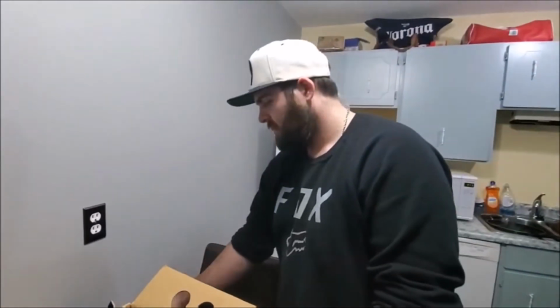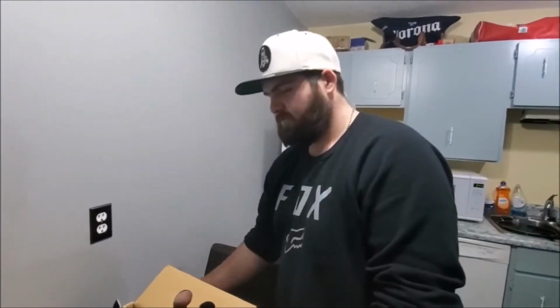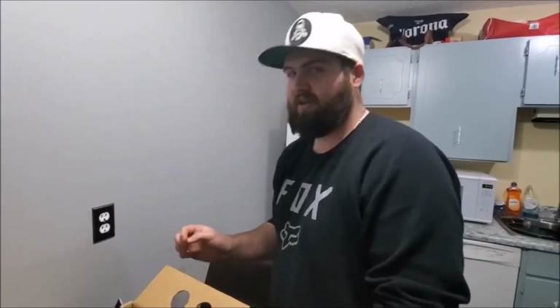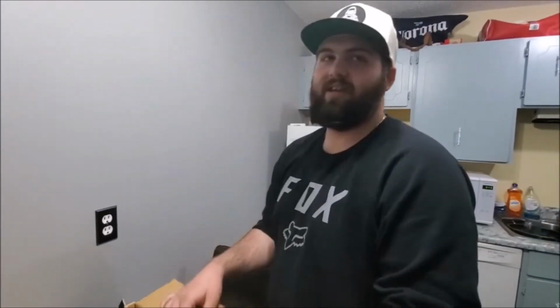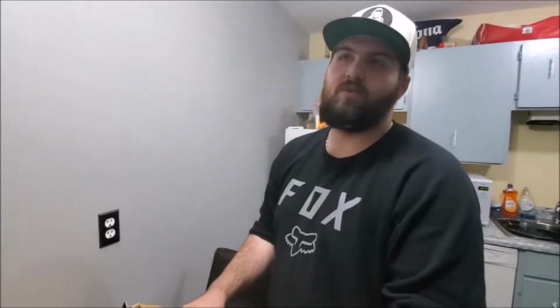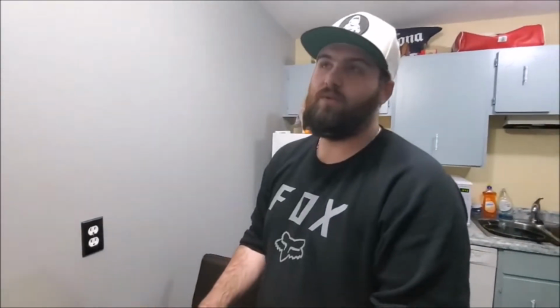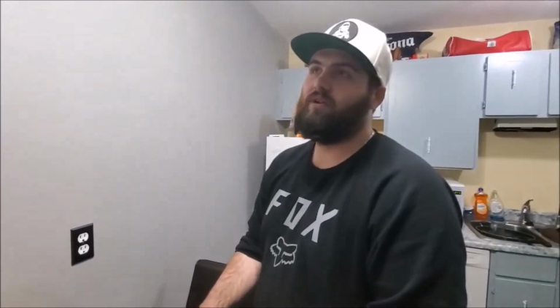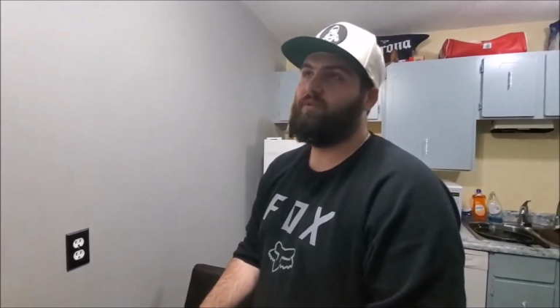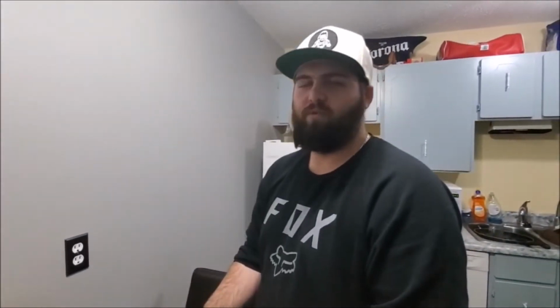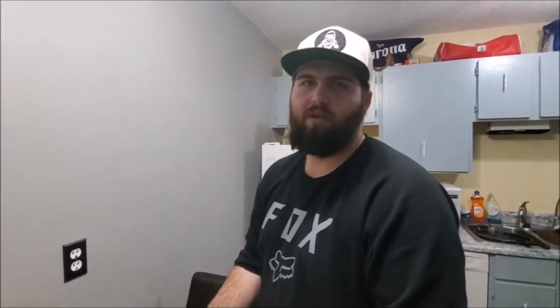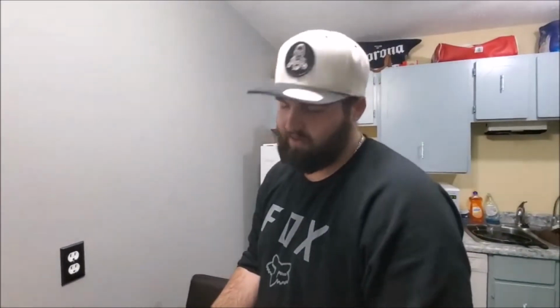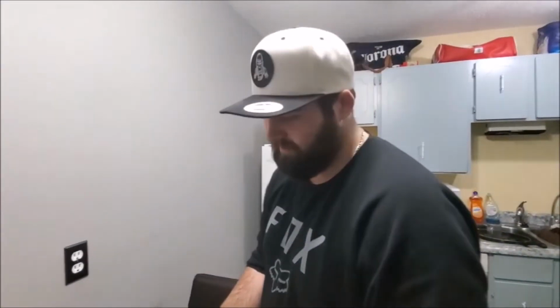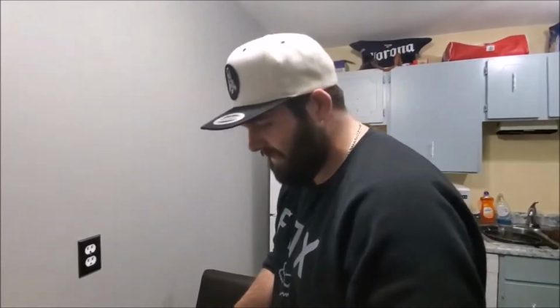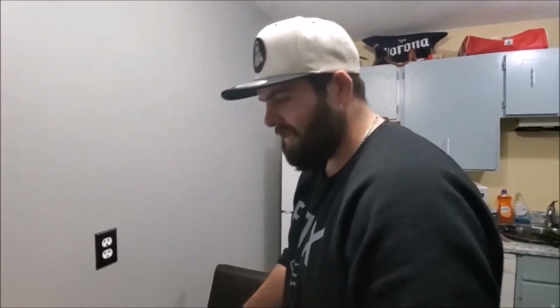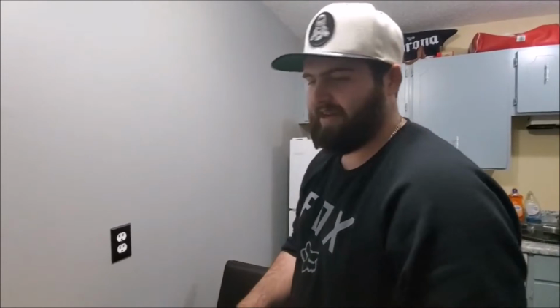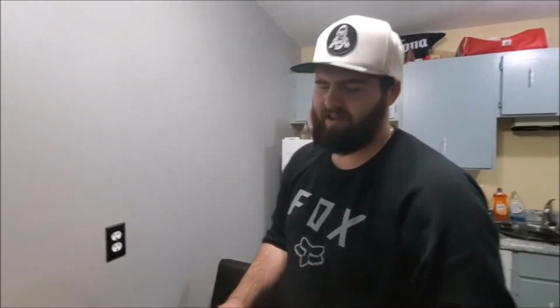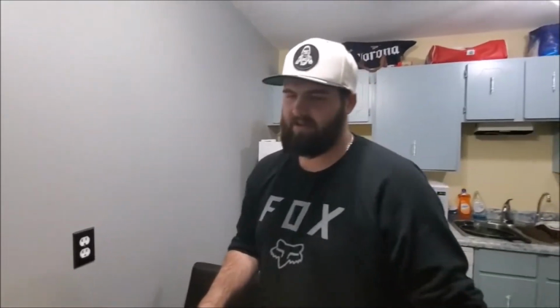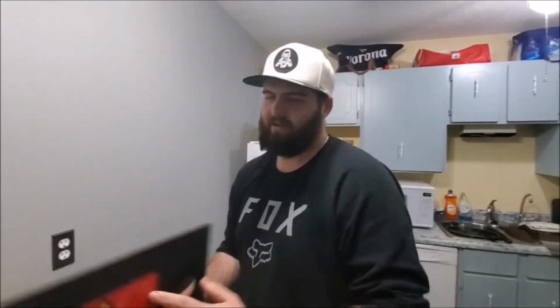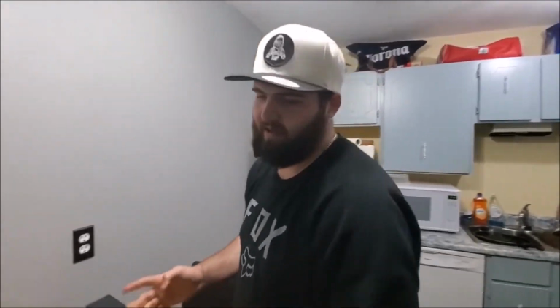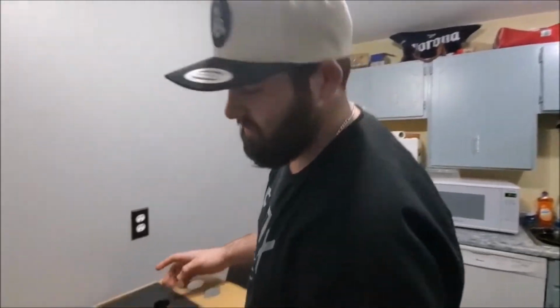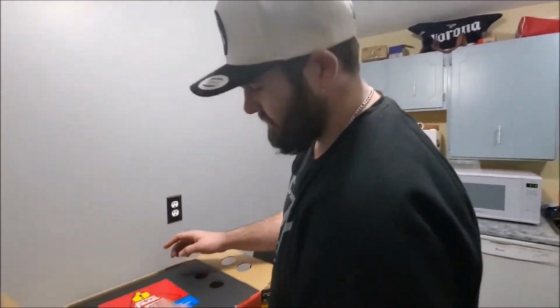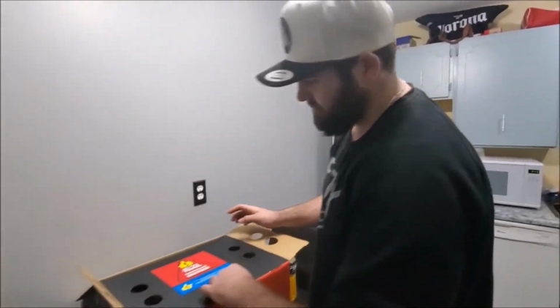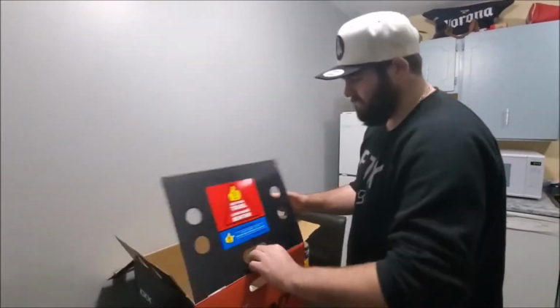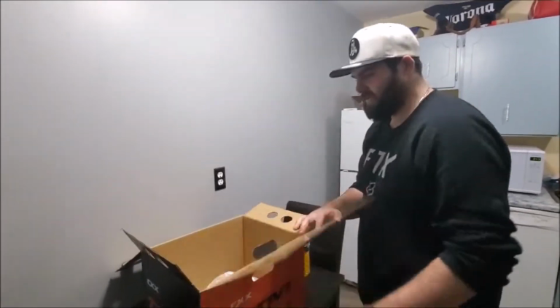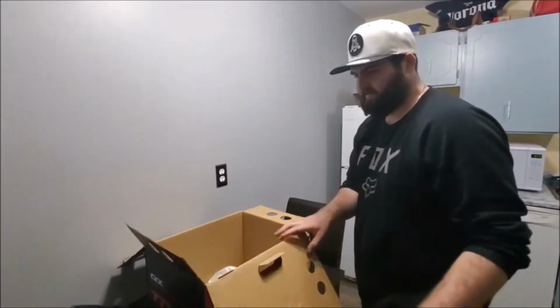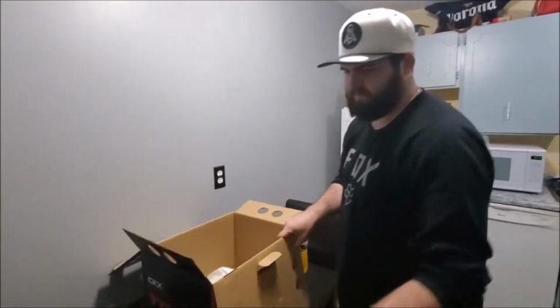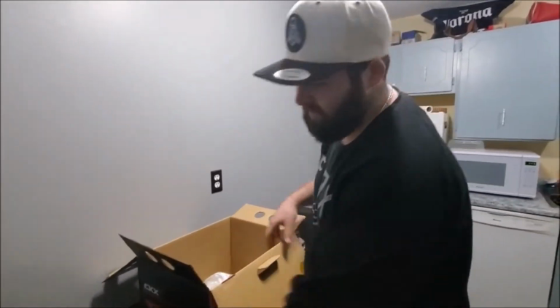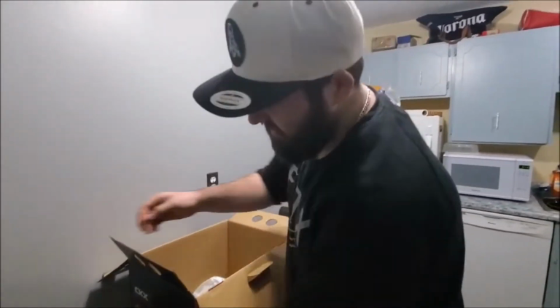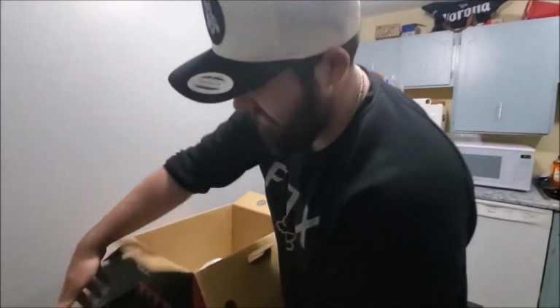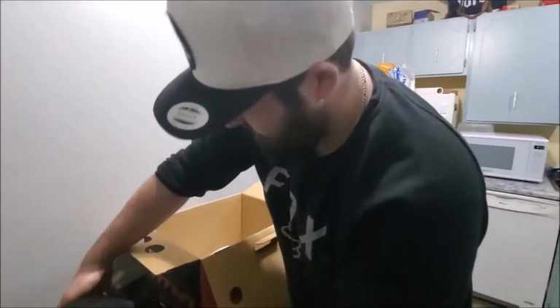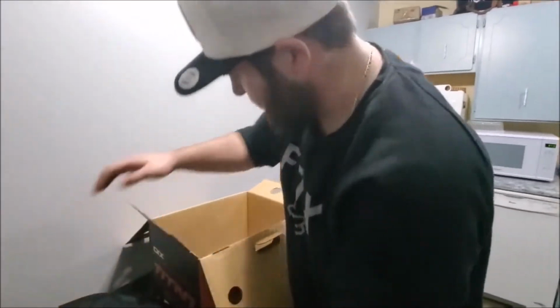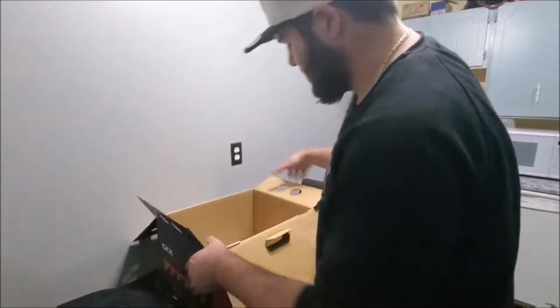And how much was this helmet? On peakboys.ca this was $443 Canadian. So U.S. should be cheaper. Alright, let's open that box.